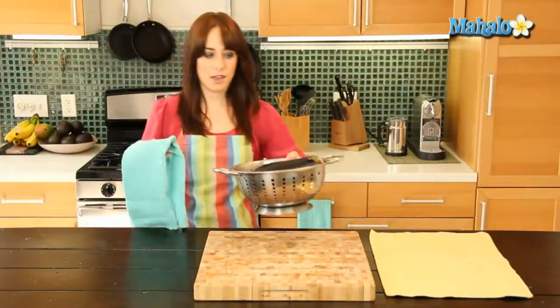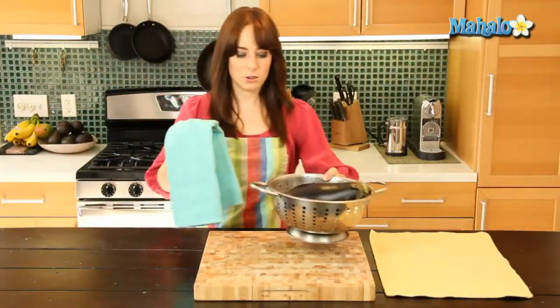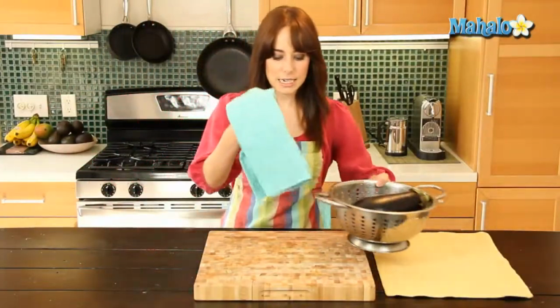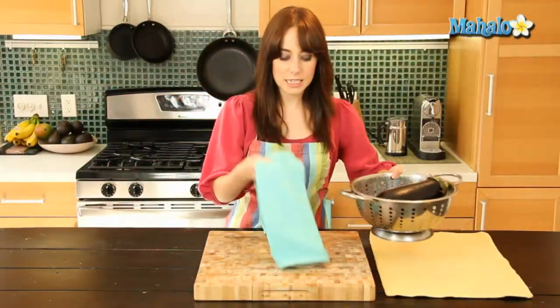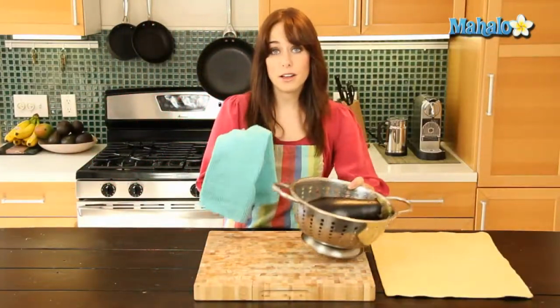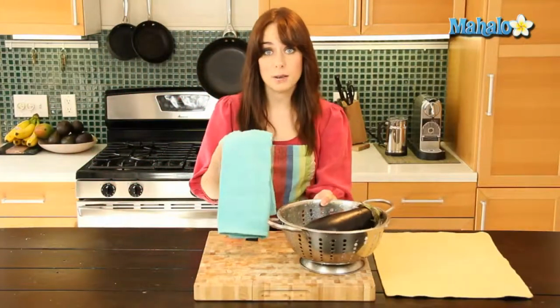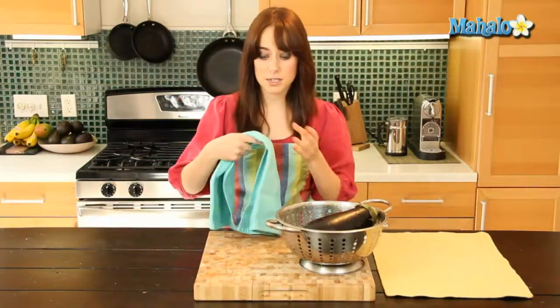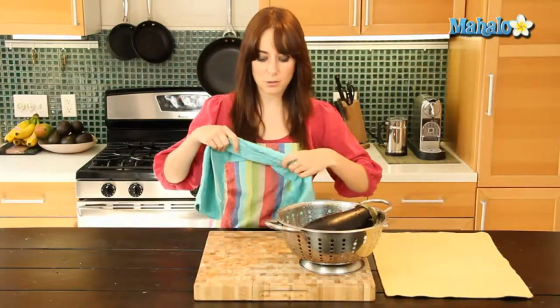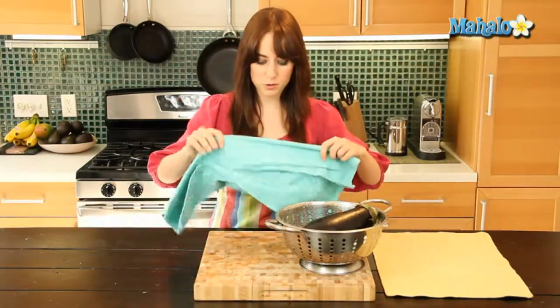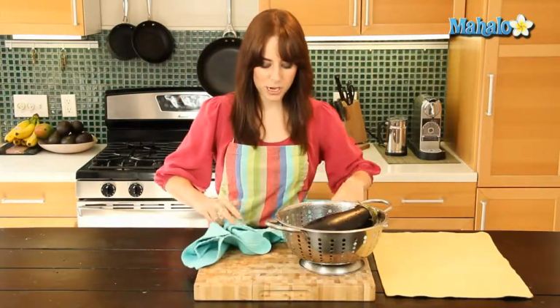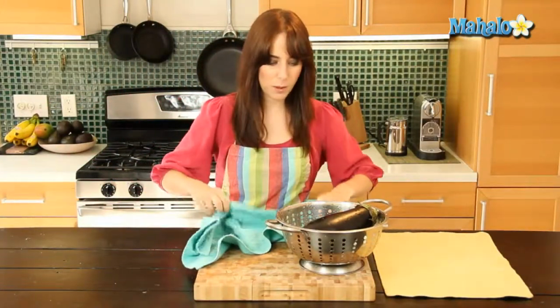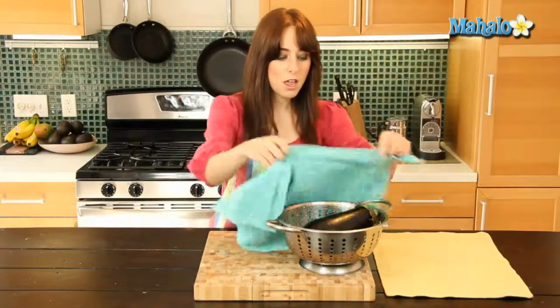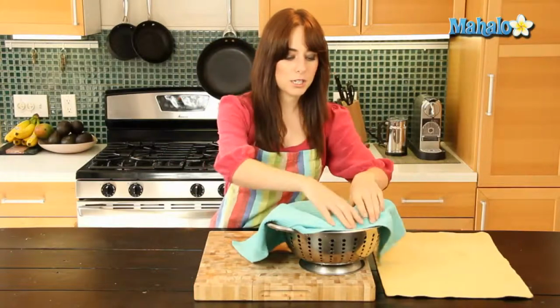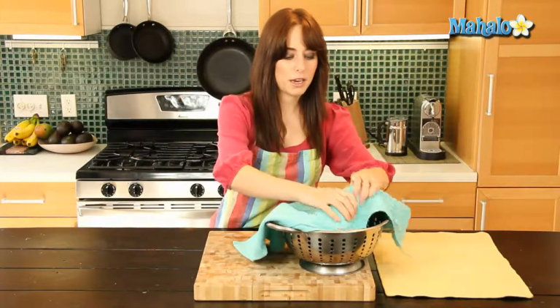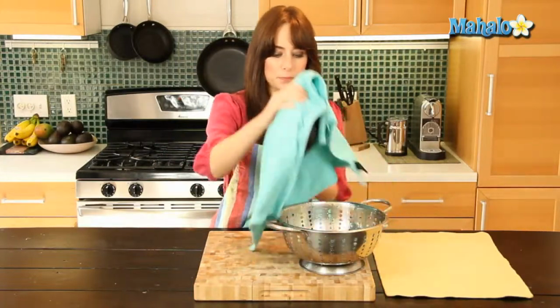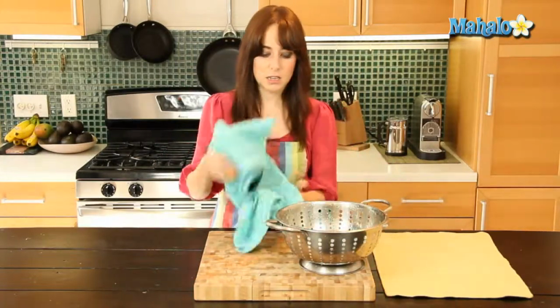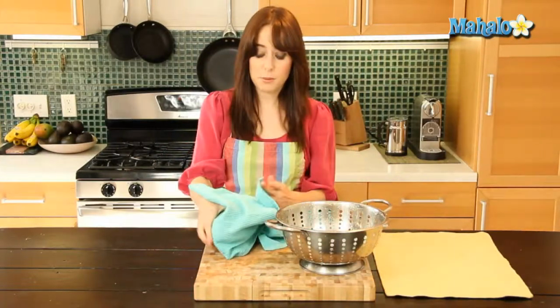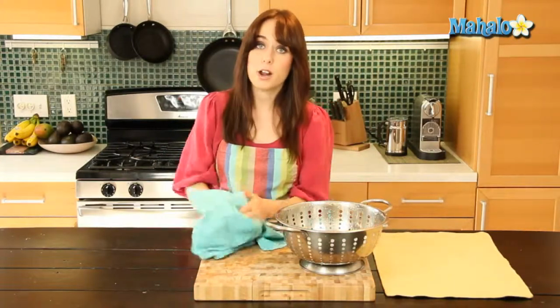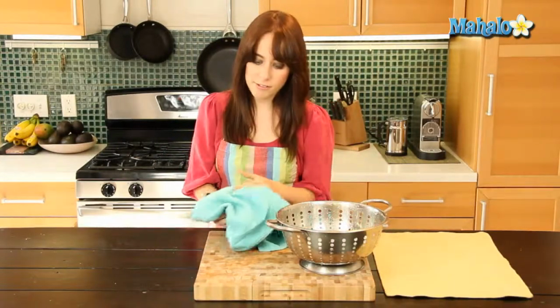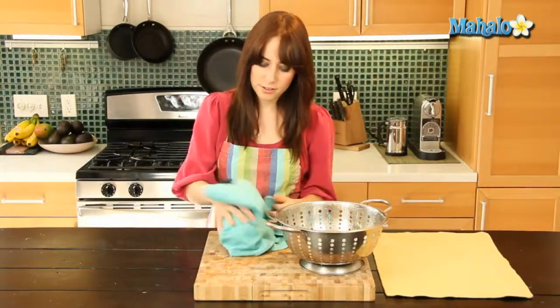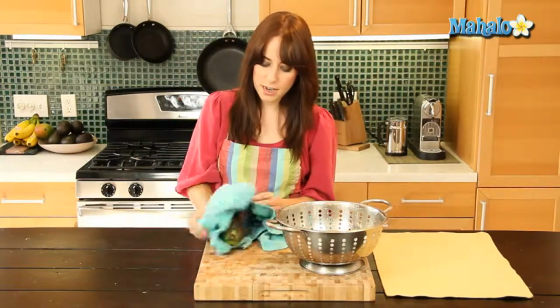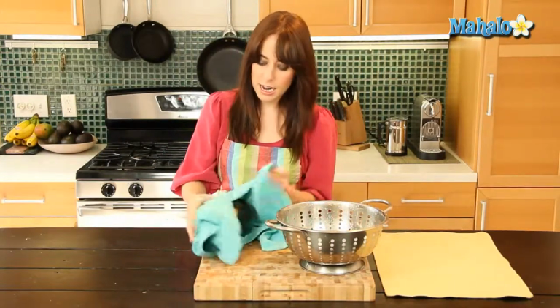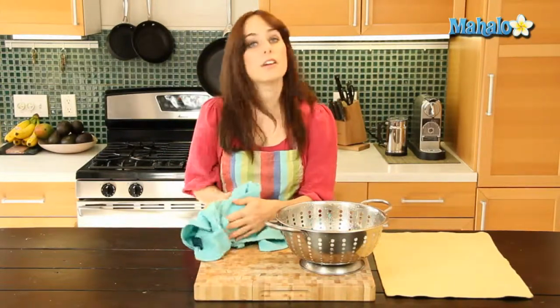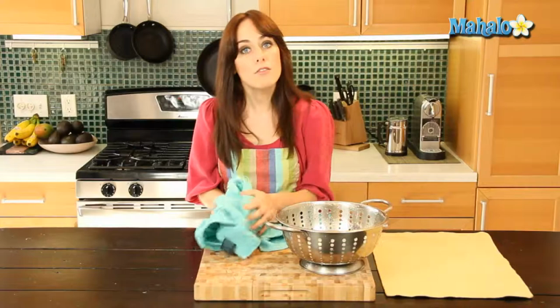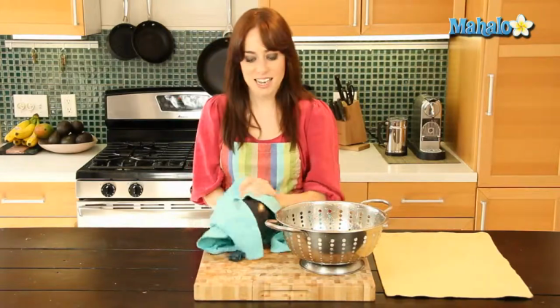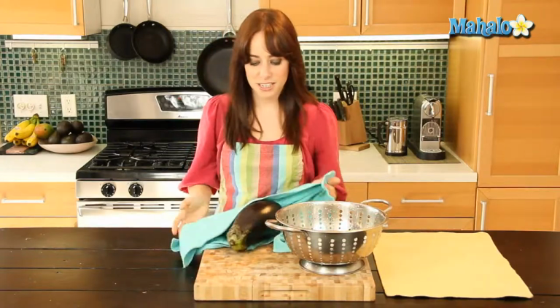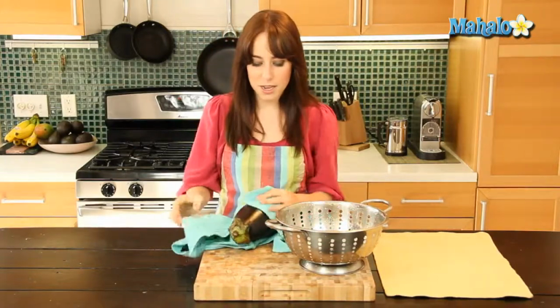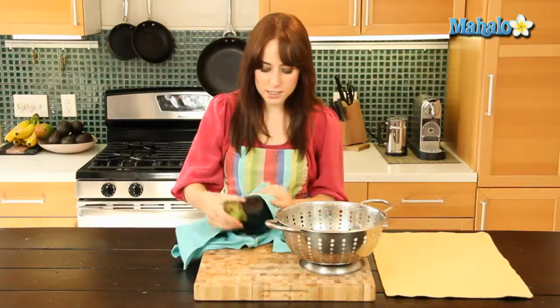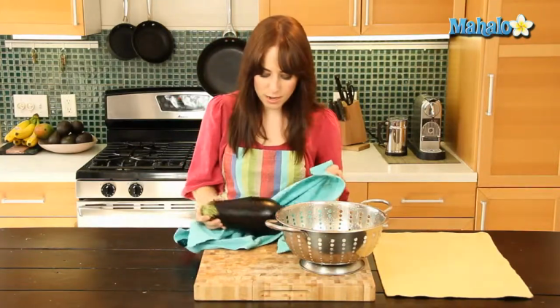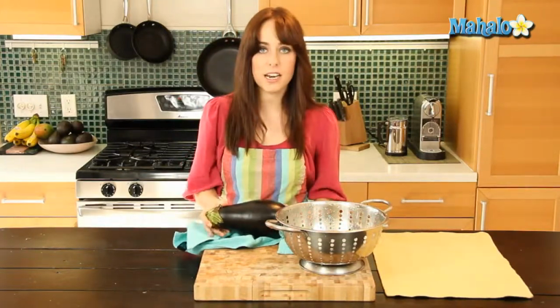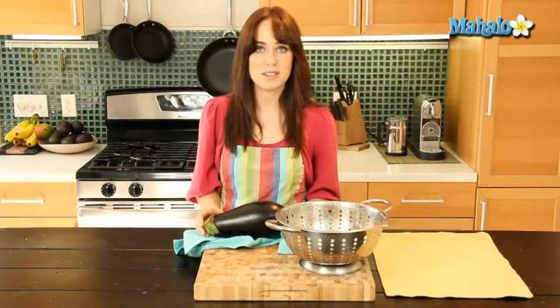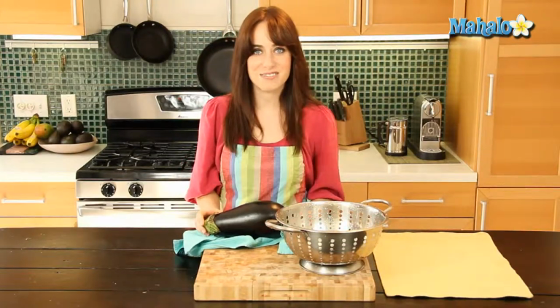Okay, so it's nice and clean. I also grabbed a dish towel — you can use a paper towel as well. I'm just going to pick it up and we're going to dry it off, and there you go. That's how you clean an eggplant, and it's all ready for the next step in your recipe.